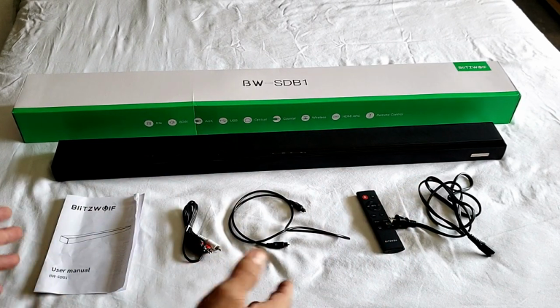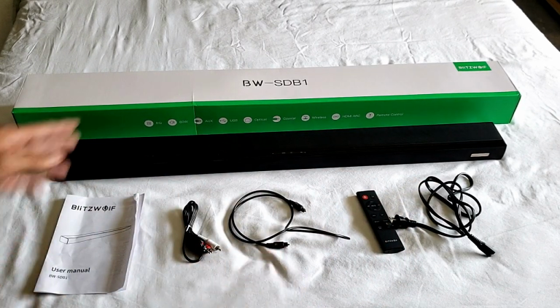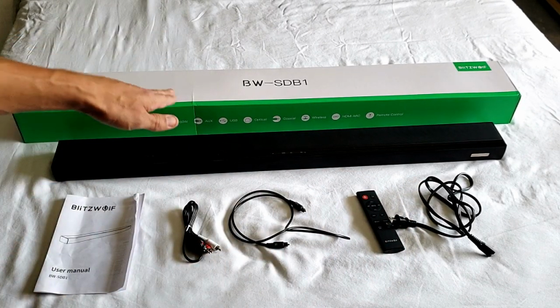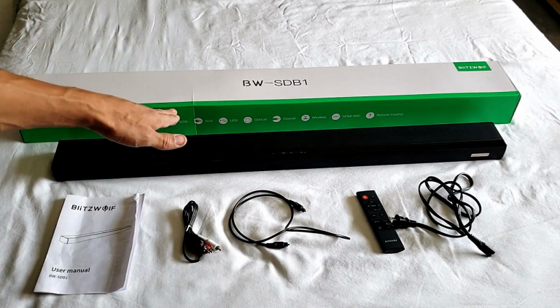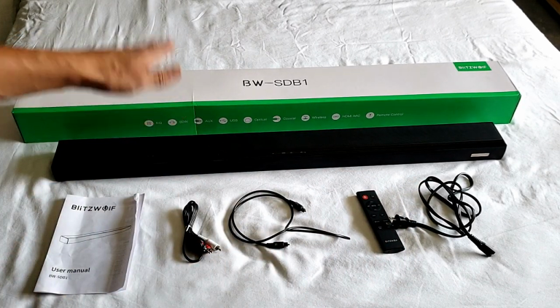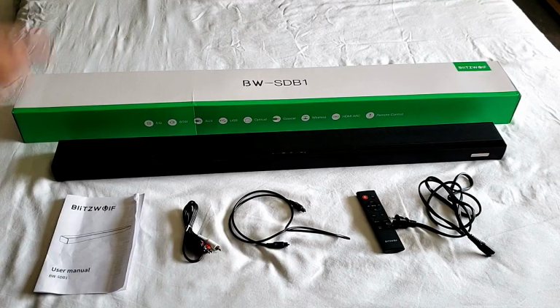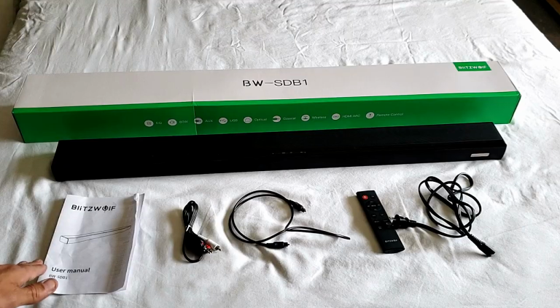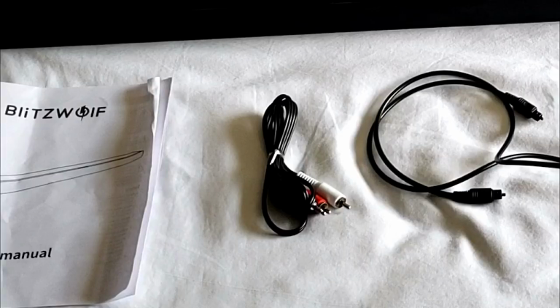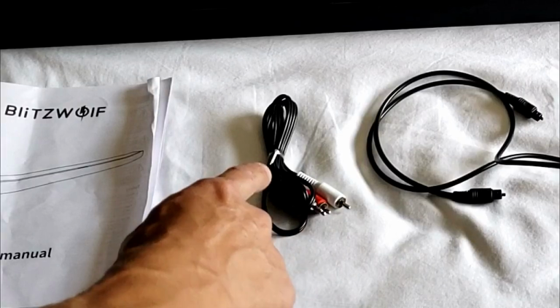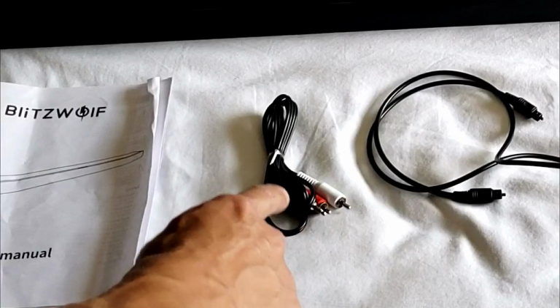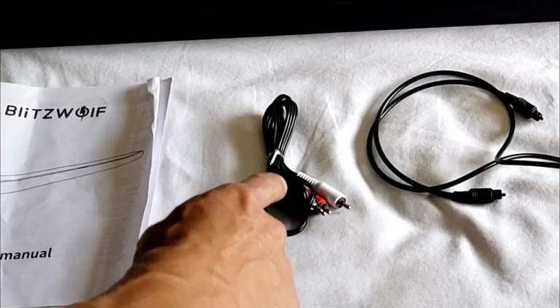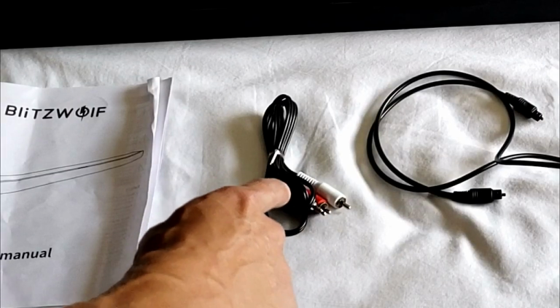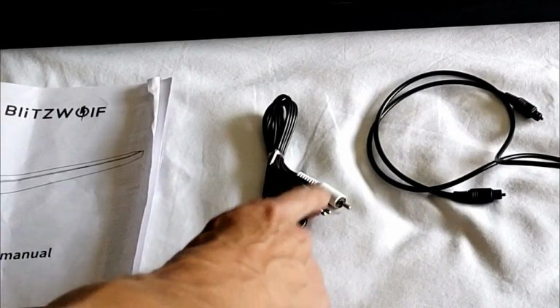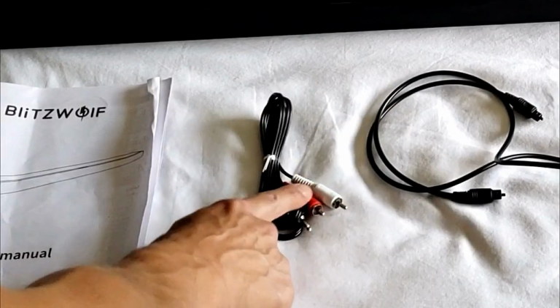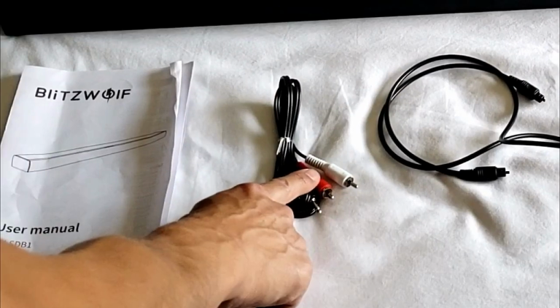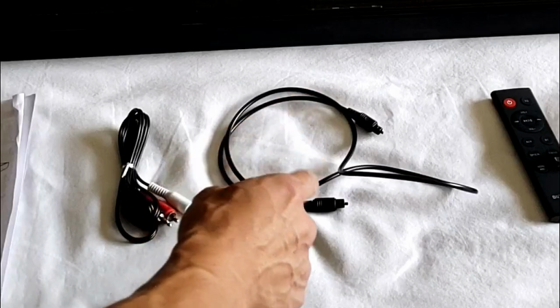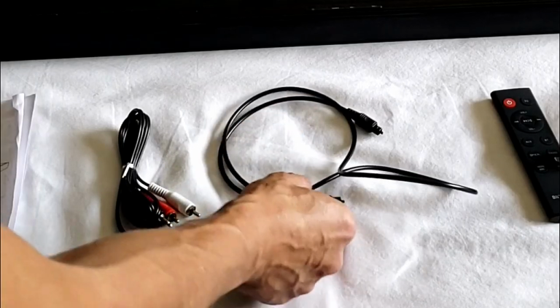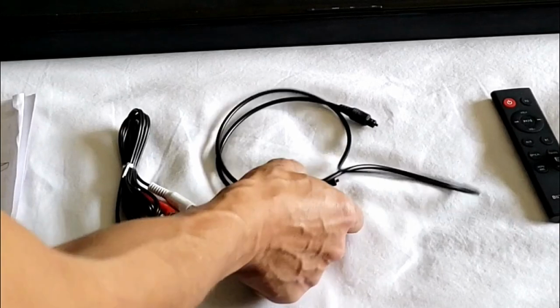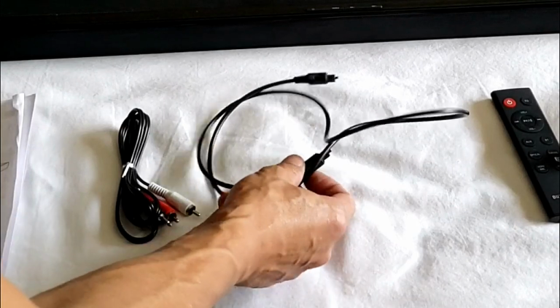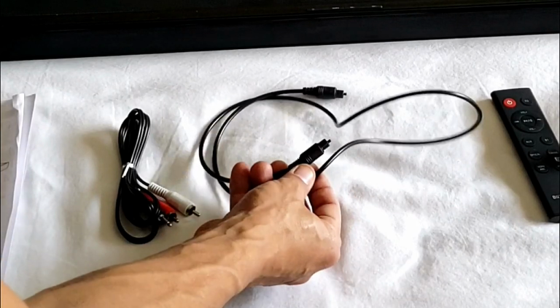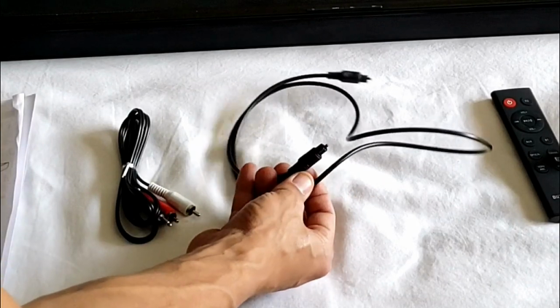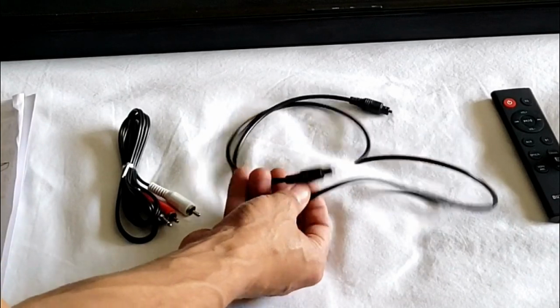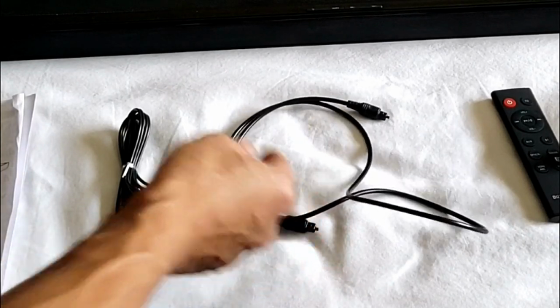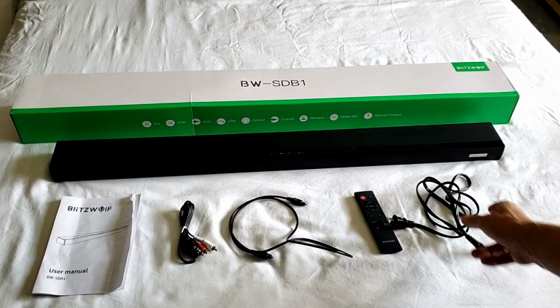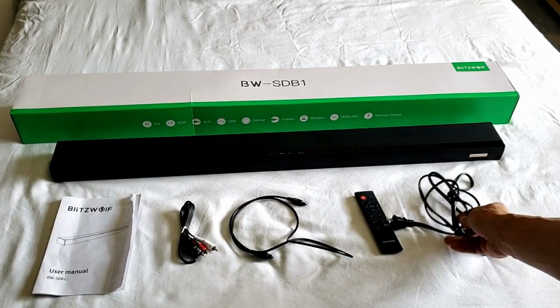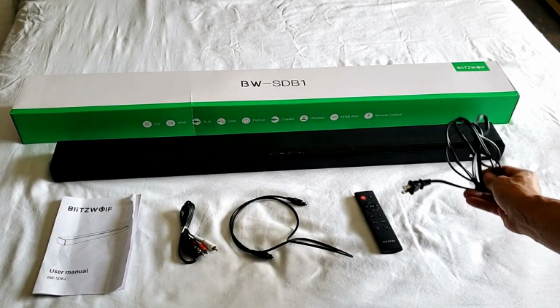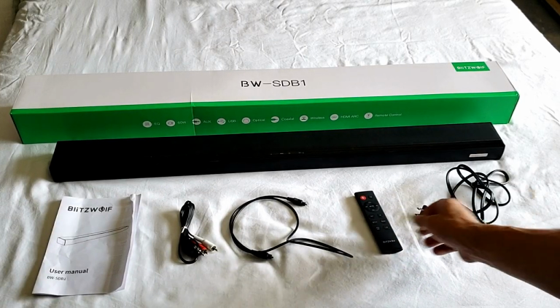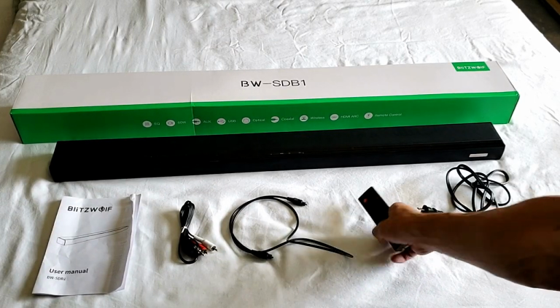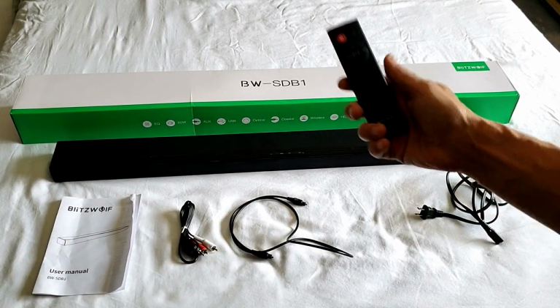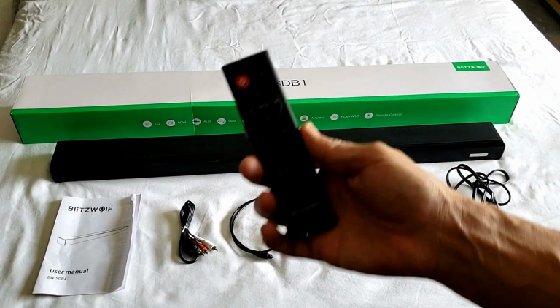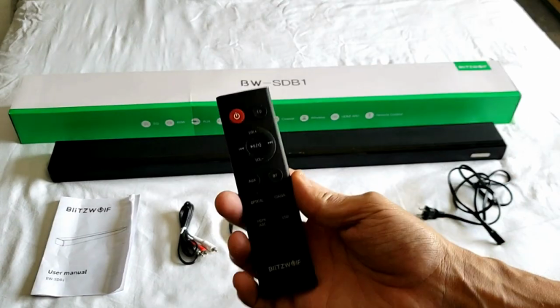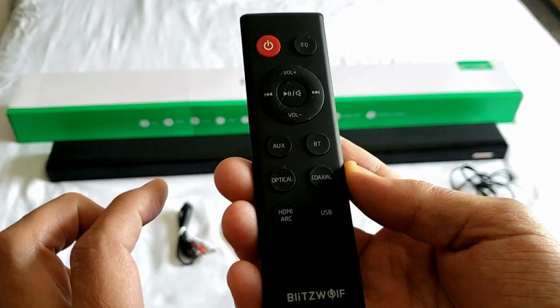Coming out of the box, of course you get the speaker itself. You also get a manual, an RCA to 3.5 millimeter audio cable, an optical cable — and this is the one I'm going to be using to hook up to my TV. It also comes with your AC cord and a remote.